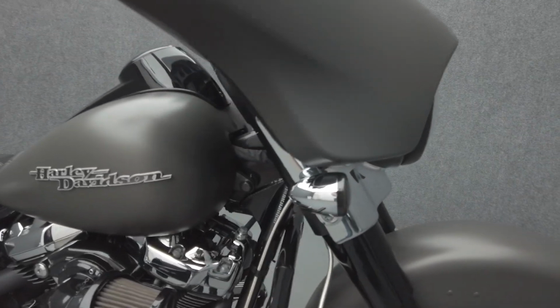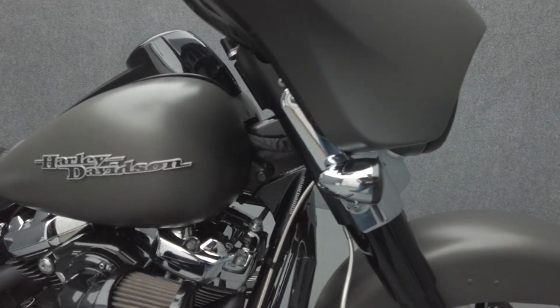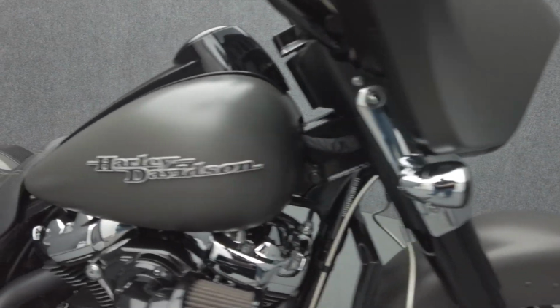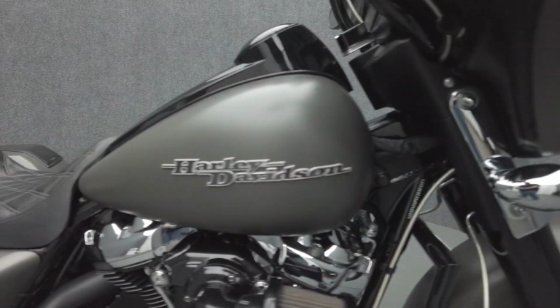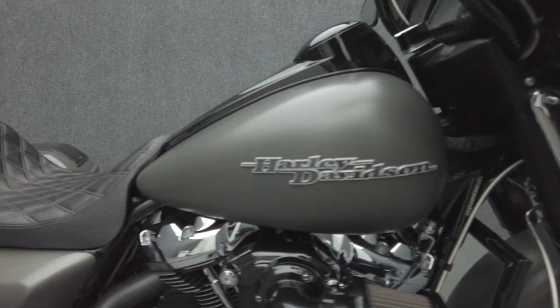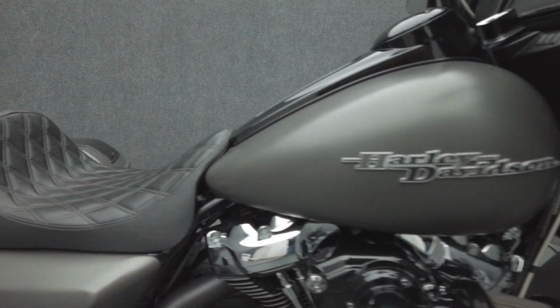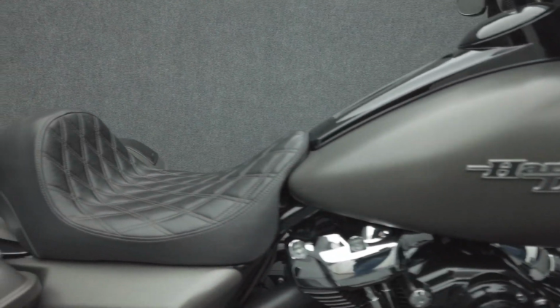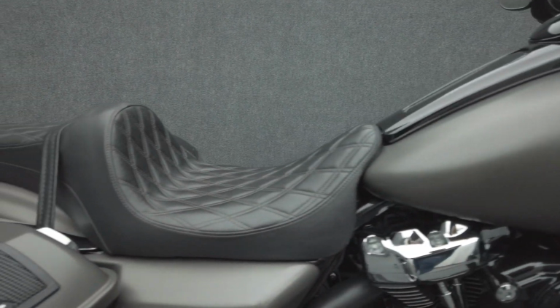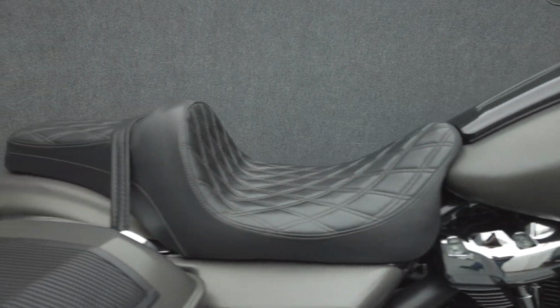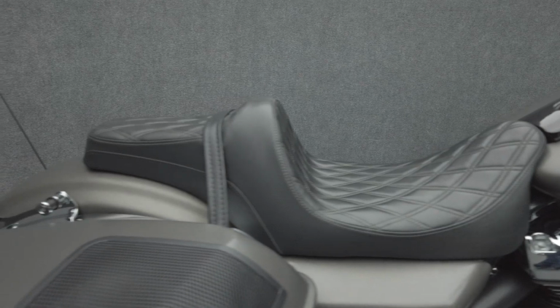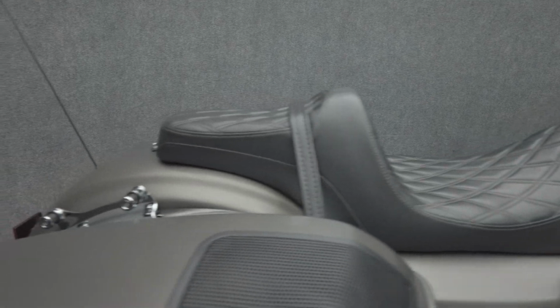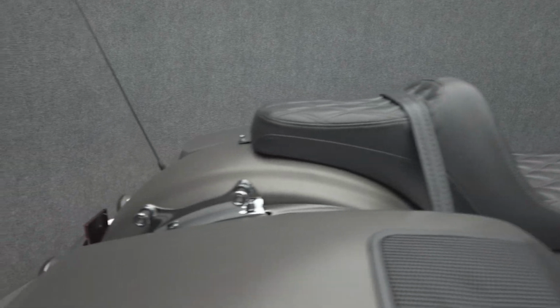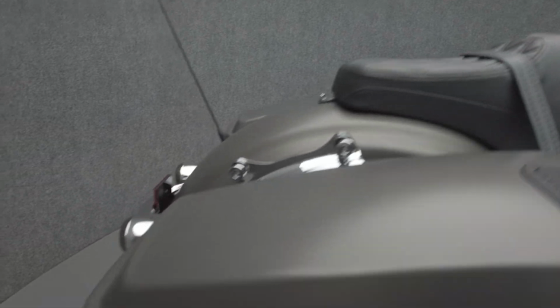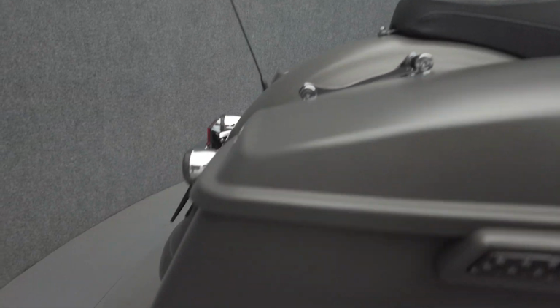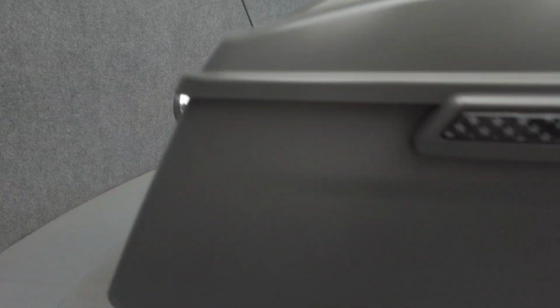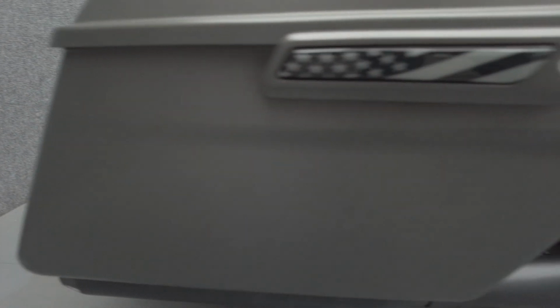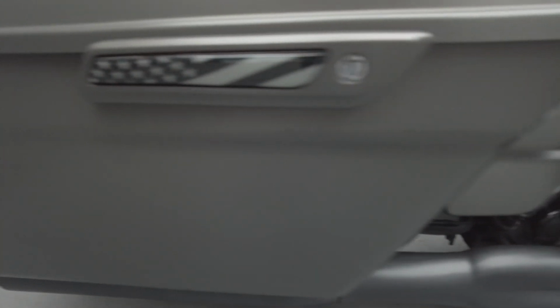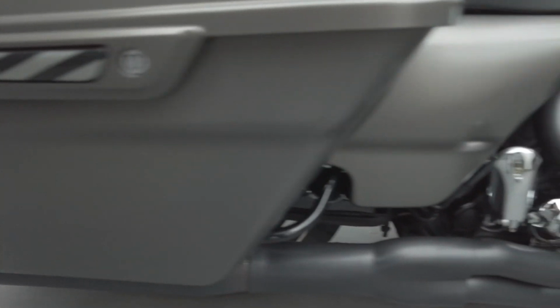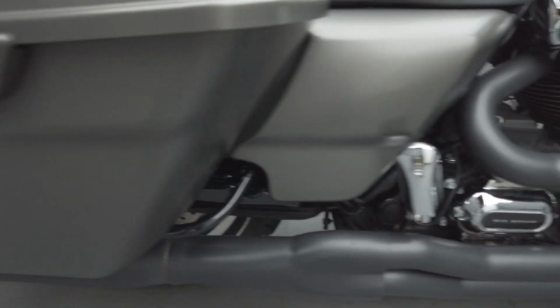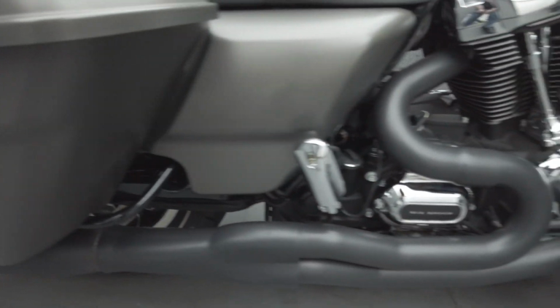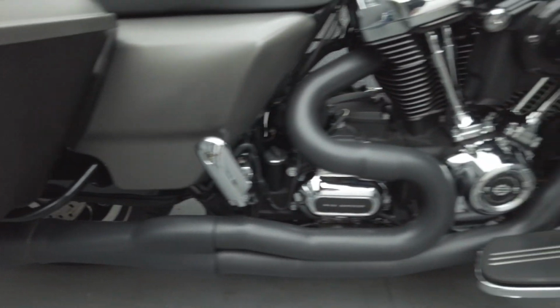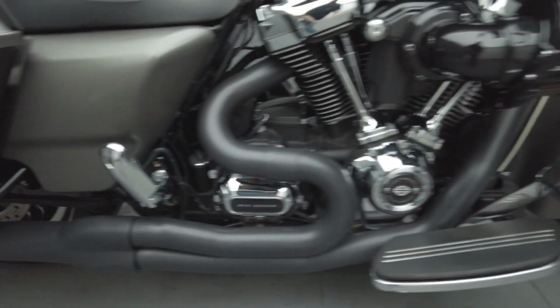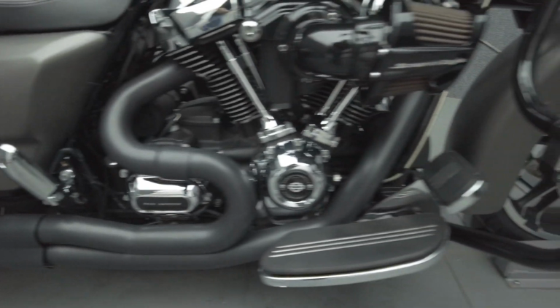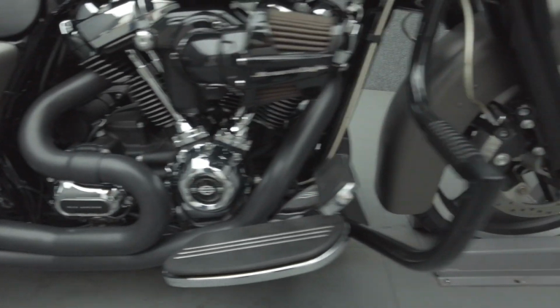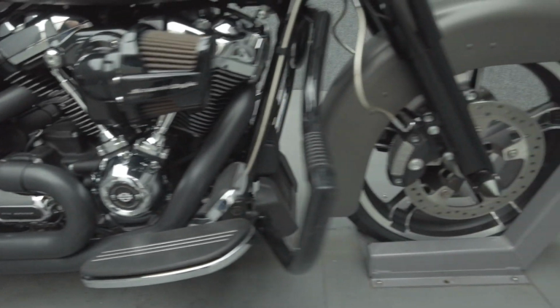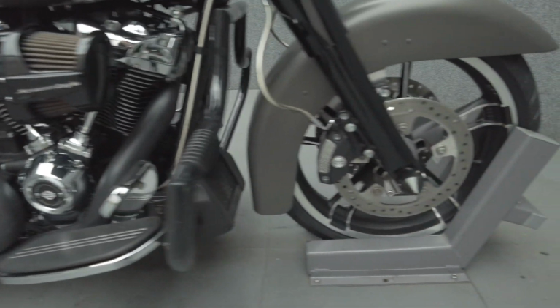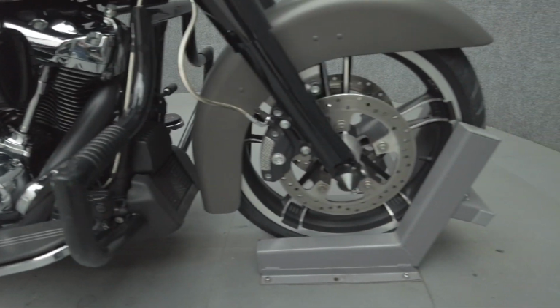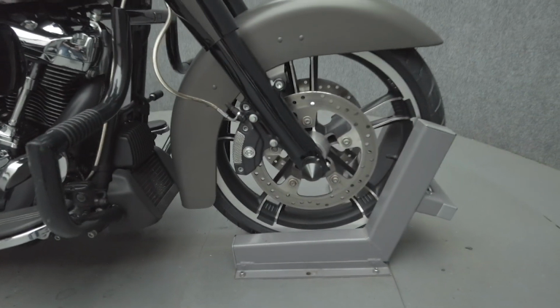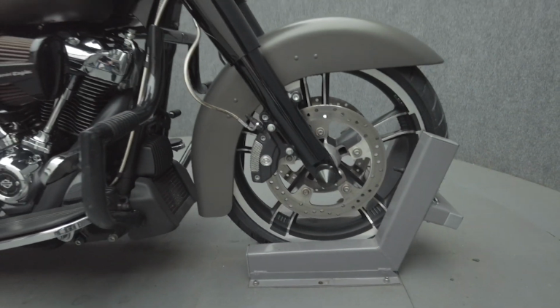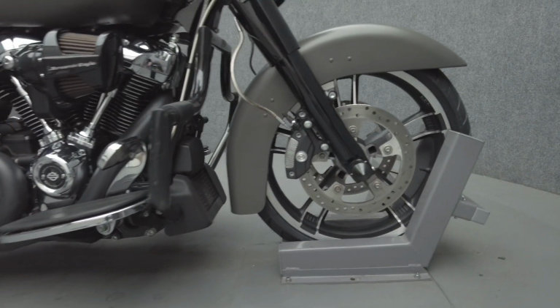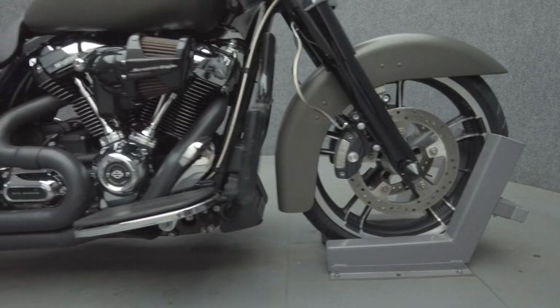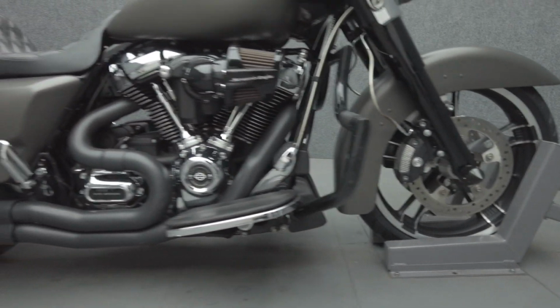It's been upgraded with a Pisani 2-to-1 exhaust, Screaming Eagle Stage 1 intake, 15-inch meat hook handlebars, aftermarket seat, axle caps, Rockford Fosgate saddlebag lid speakers, Rockford Fosgate dash speakers, Avon grips, an engine guard, docking hardware, and smoke turn signals.